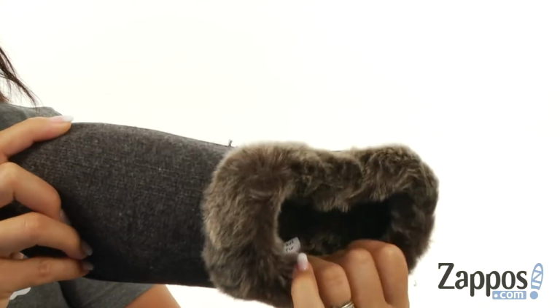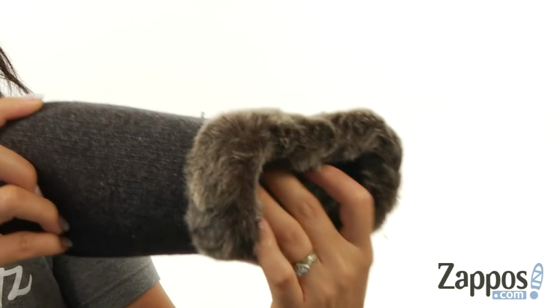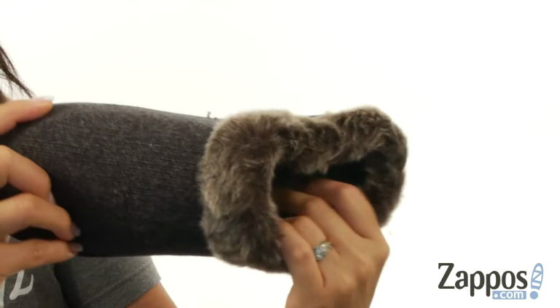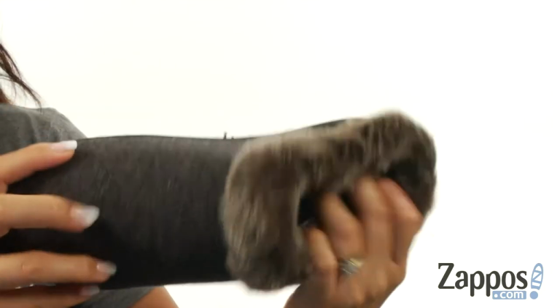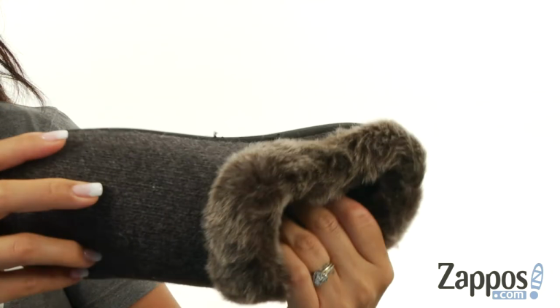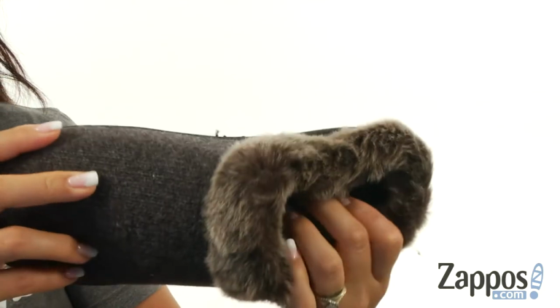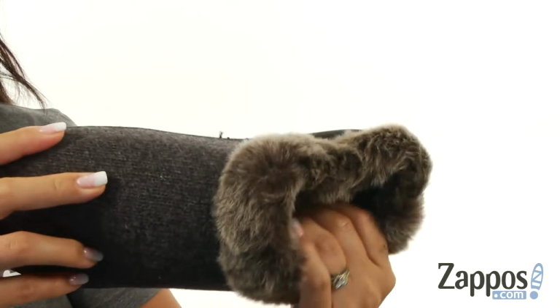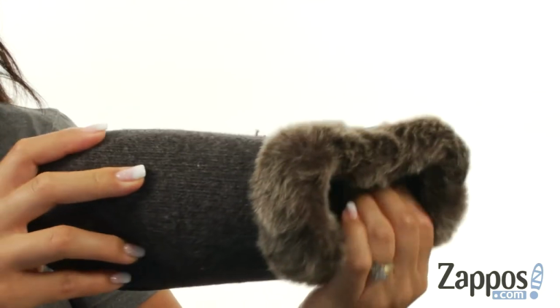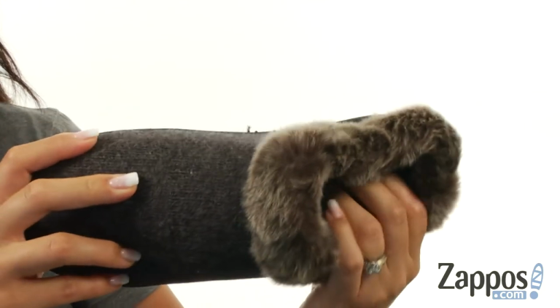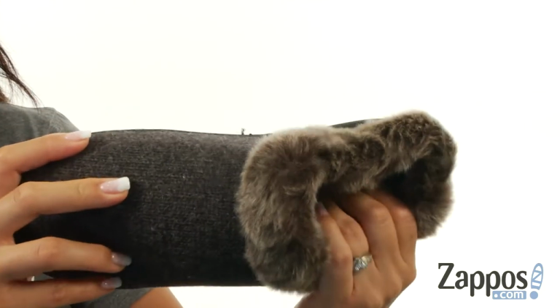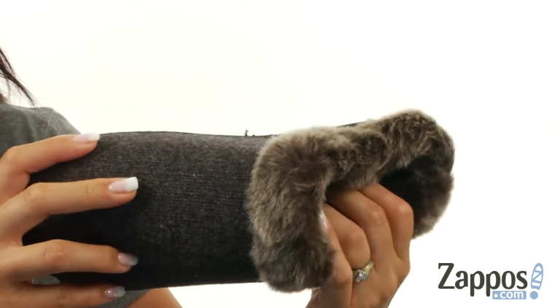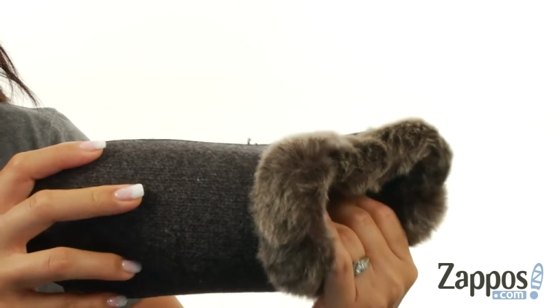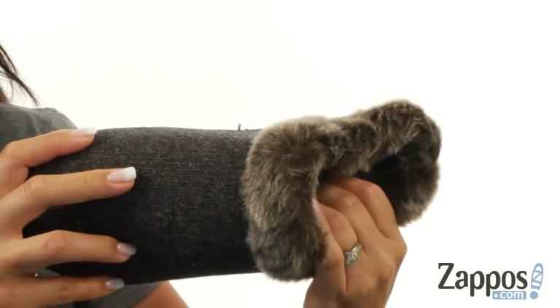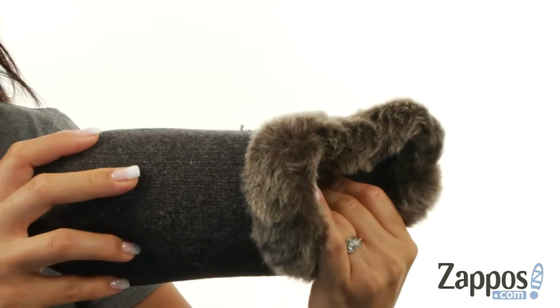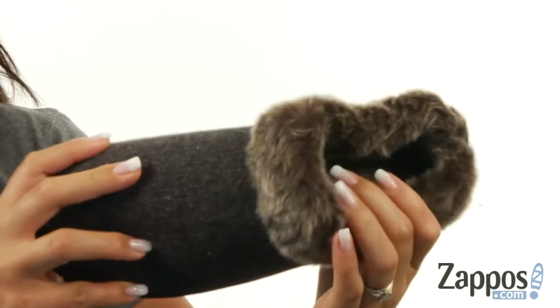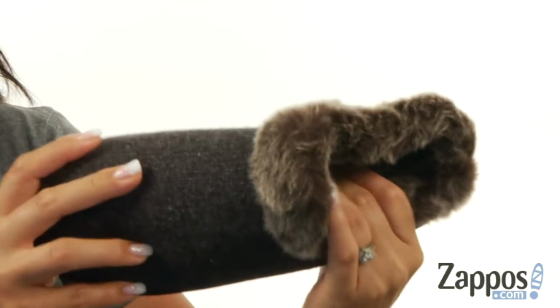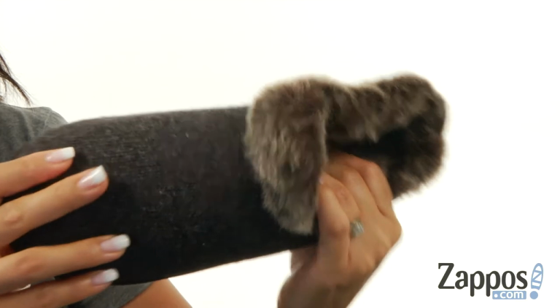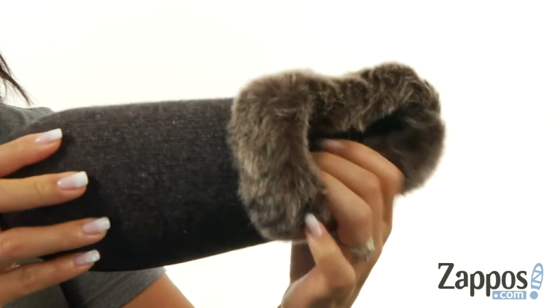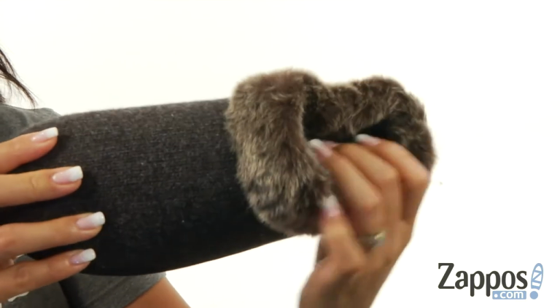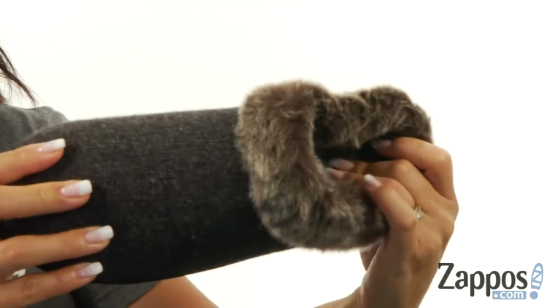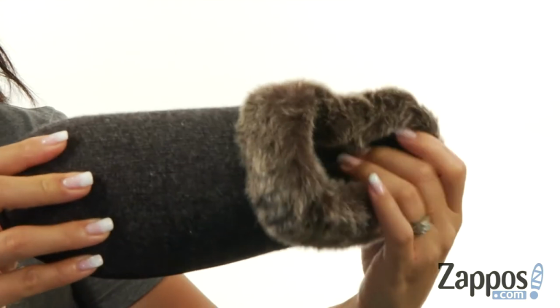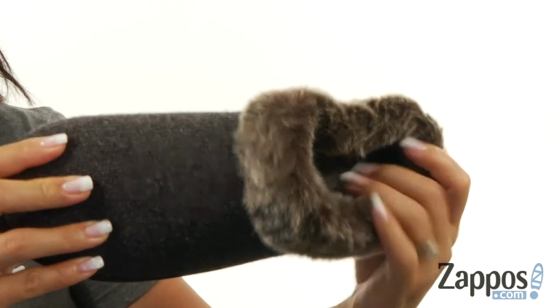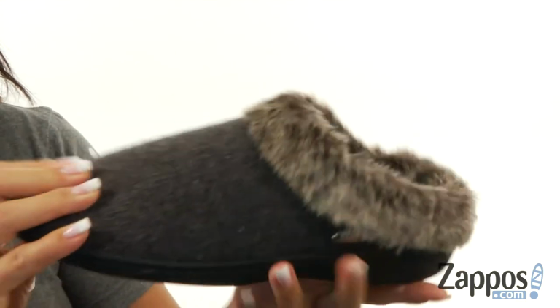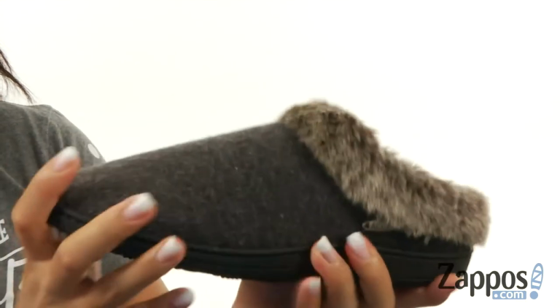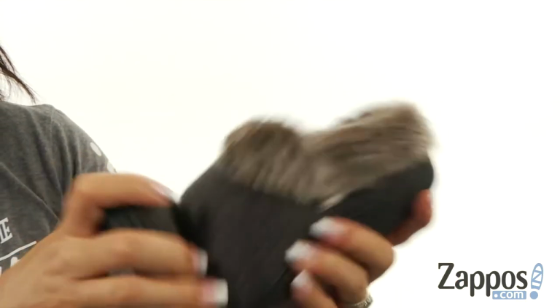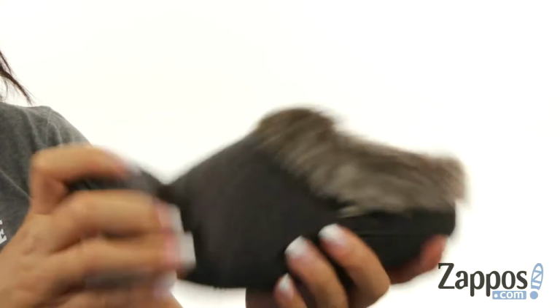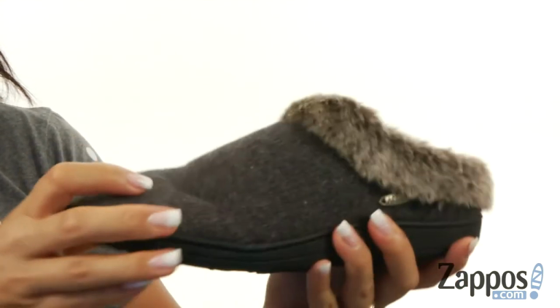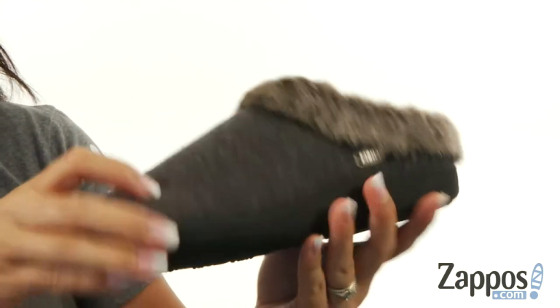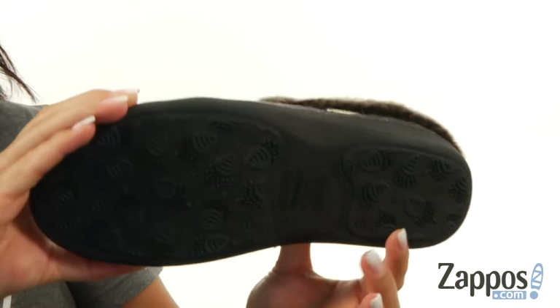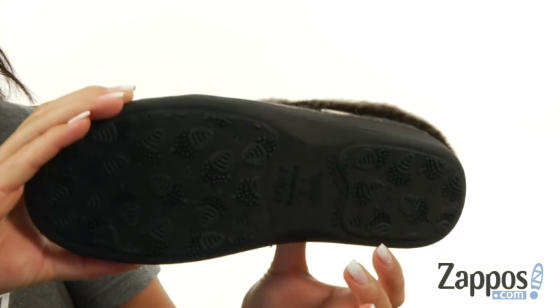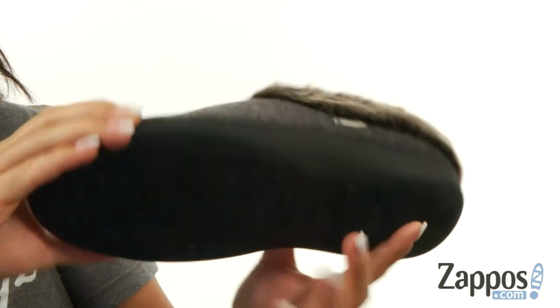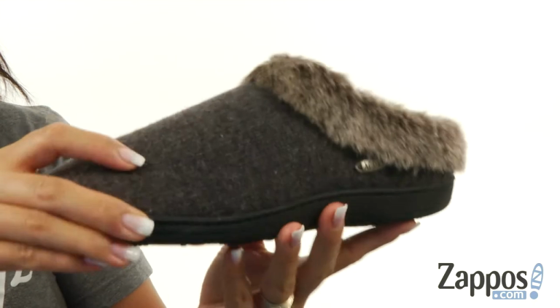It's super duper soft. At the bottom there is a cushion memory foam footbed for all-day comfort, and it seriously feels like you are walking on clouds. There's tons of flexibility and it all sits on top of this durable